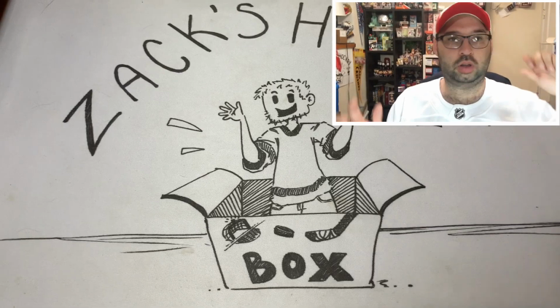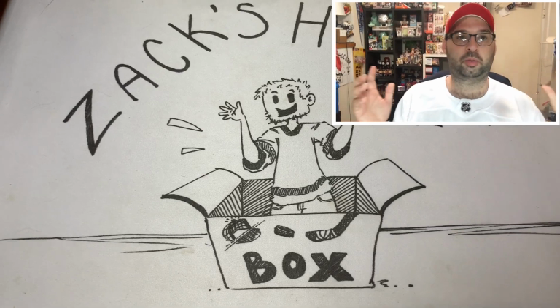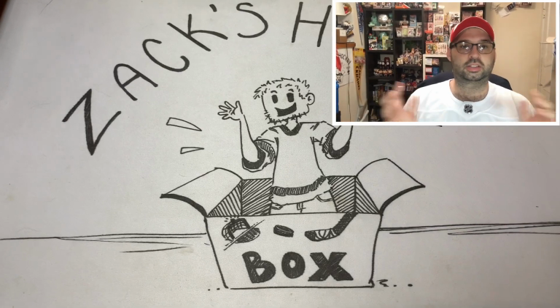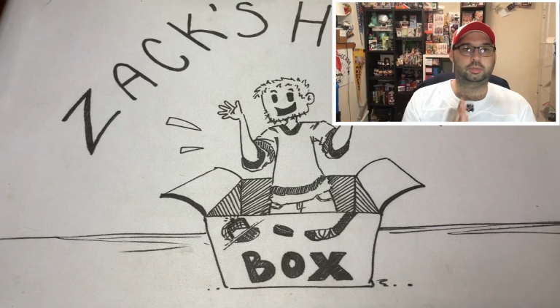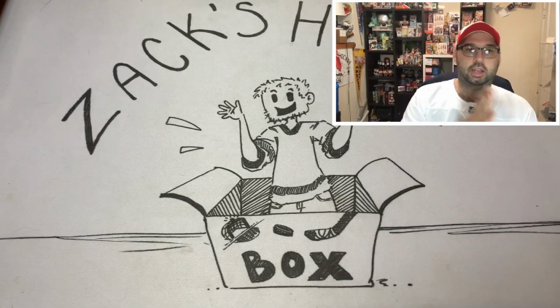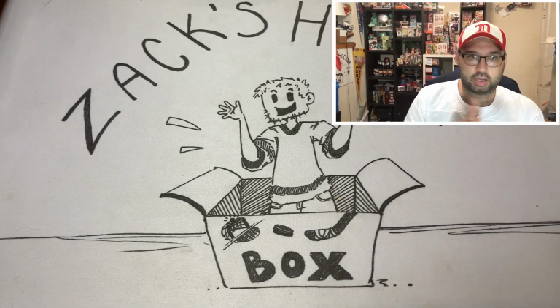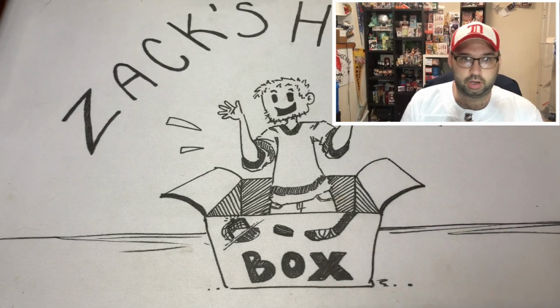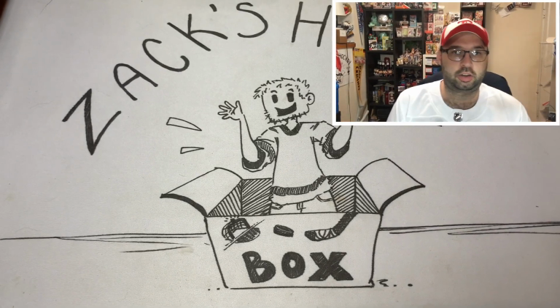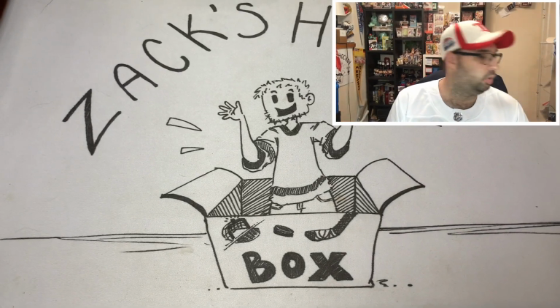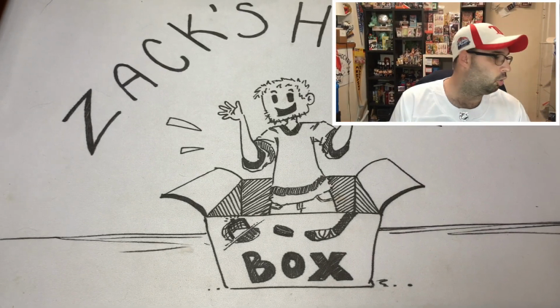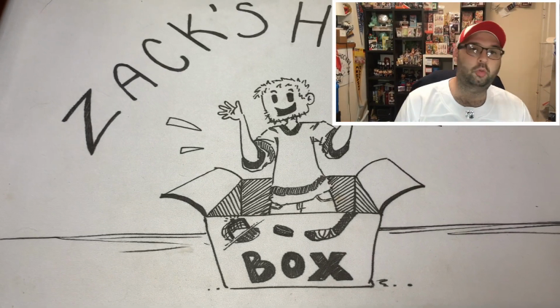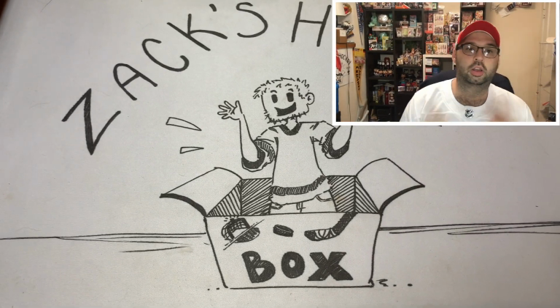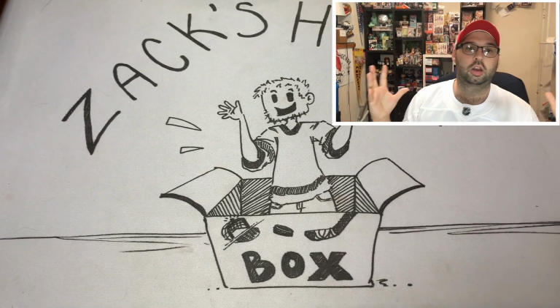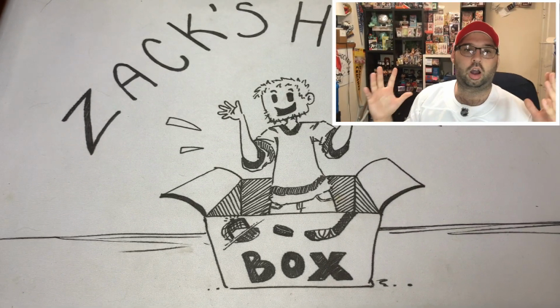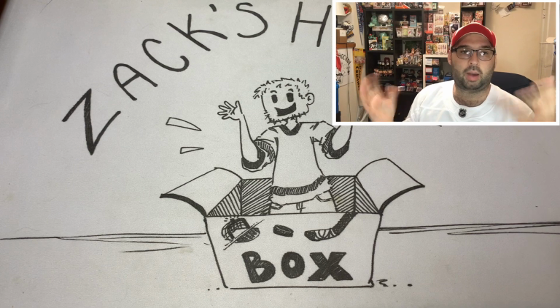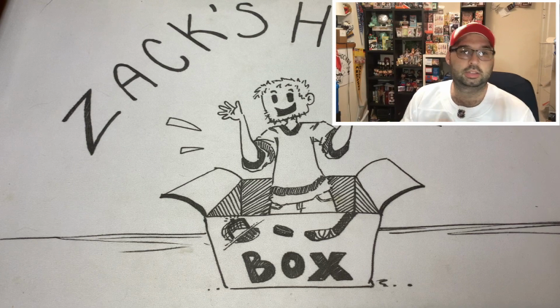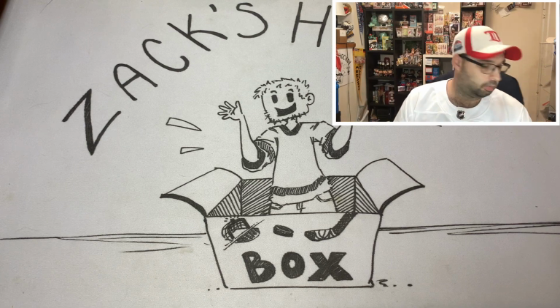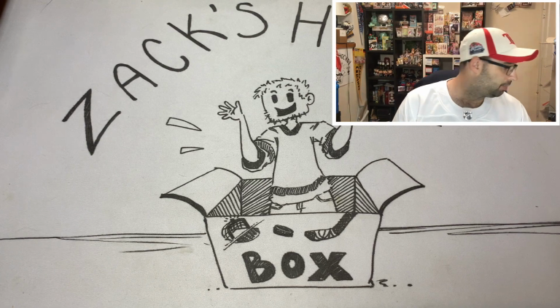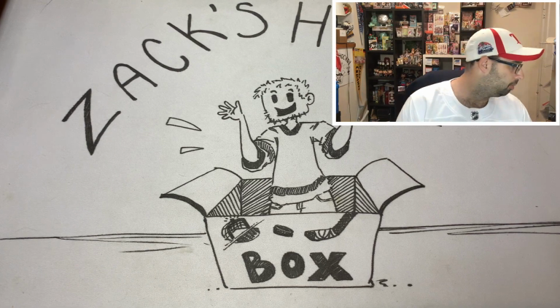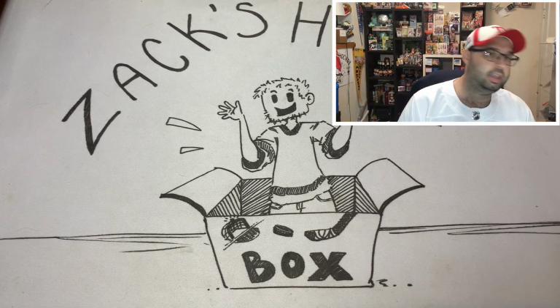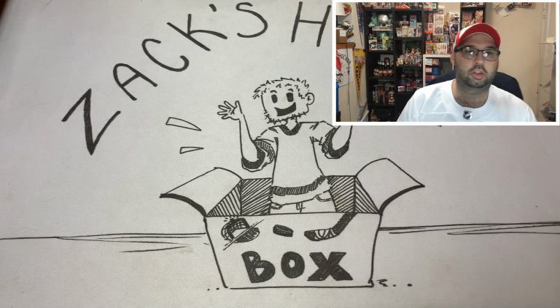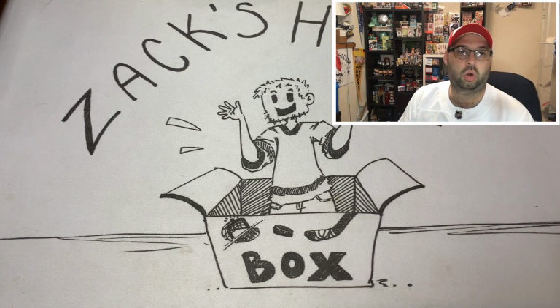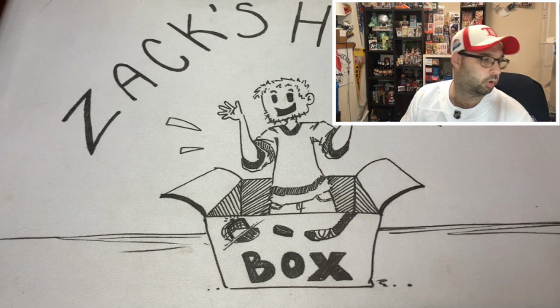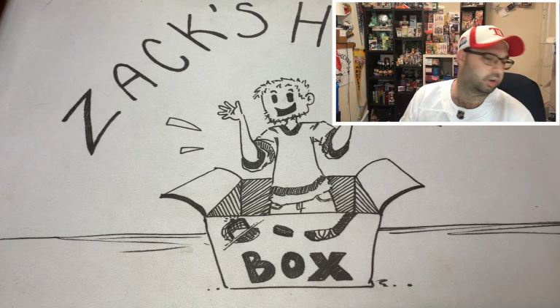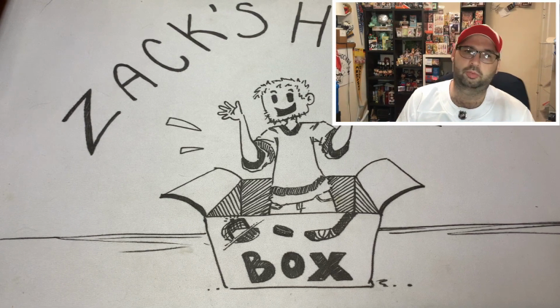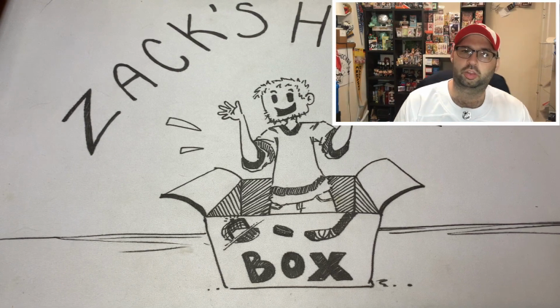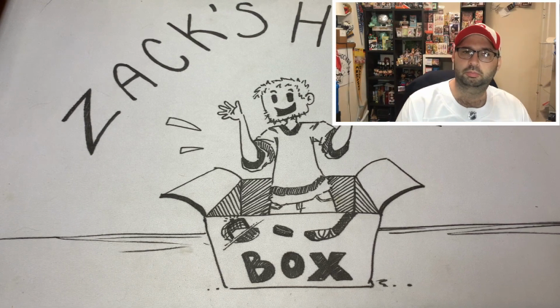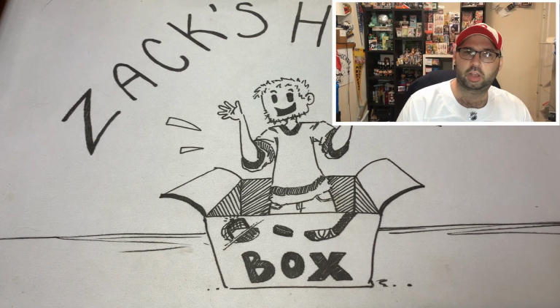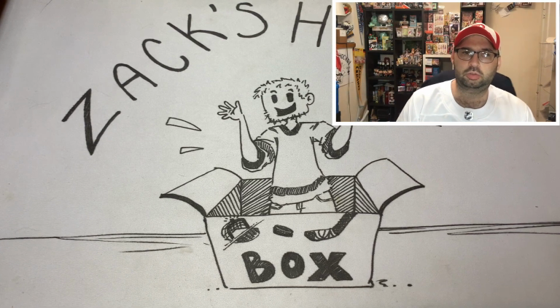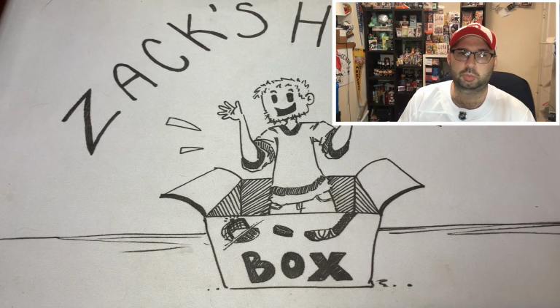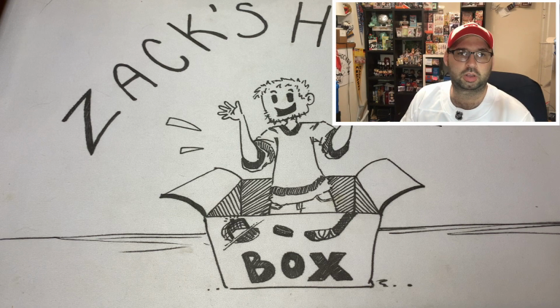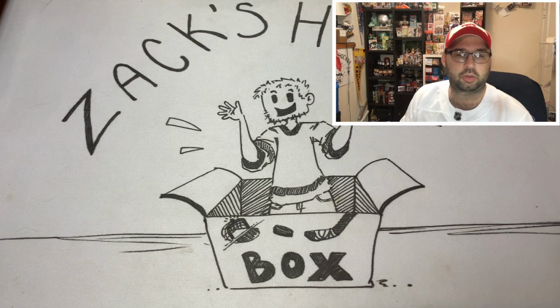What's up everybody? This is Akram's Ice Hockey Box here, and today we are going over our buys and pickups from the 43rd National Sports Collector Convention.